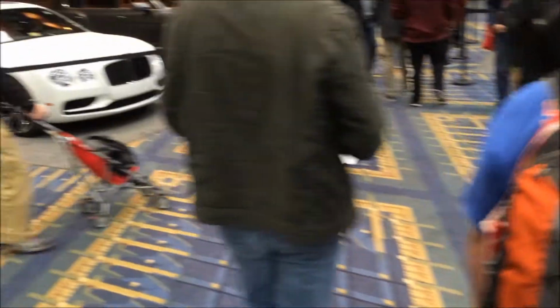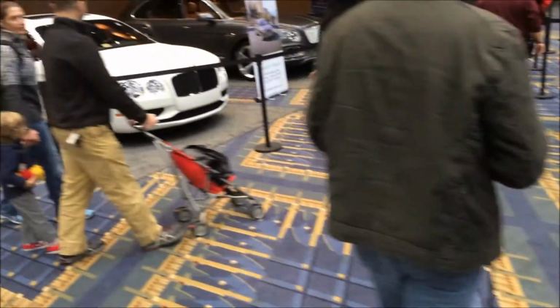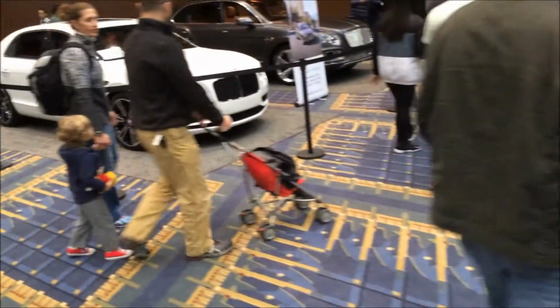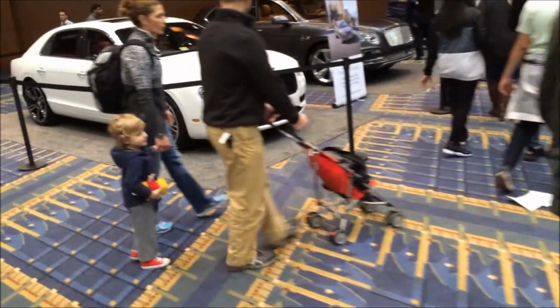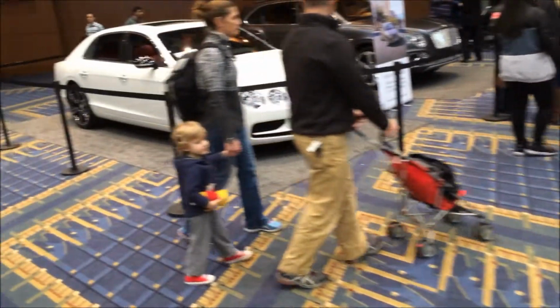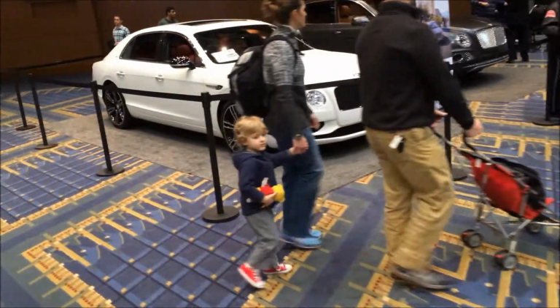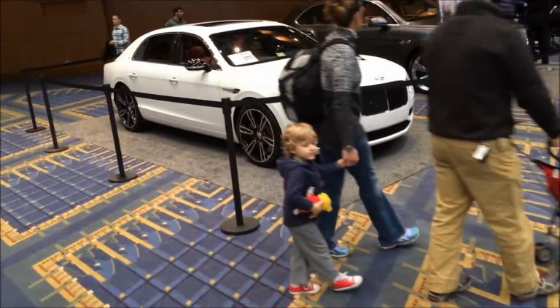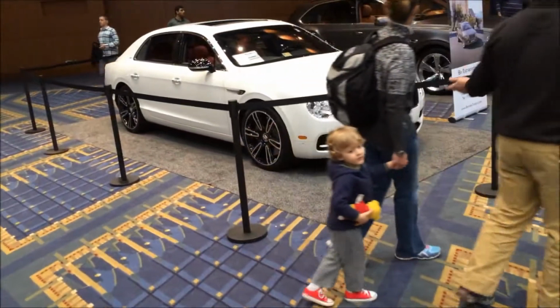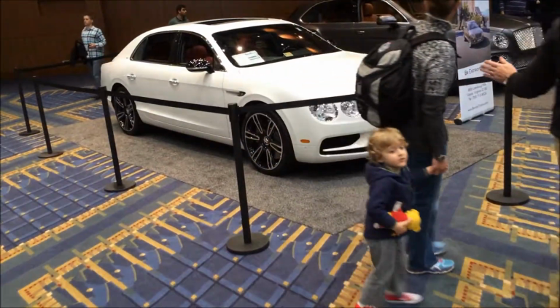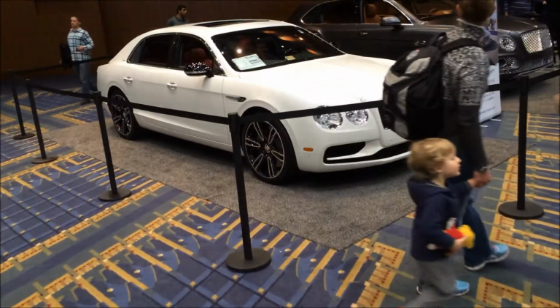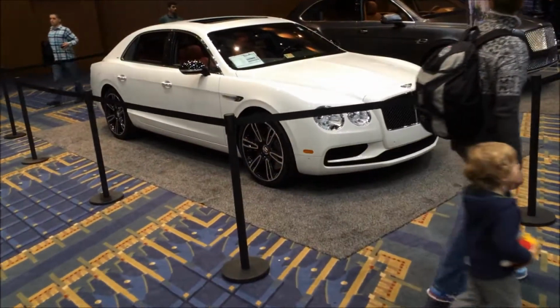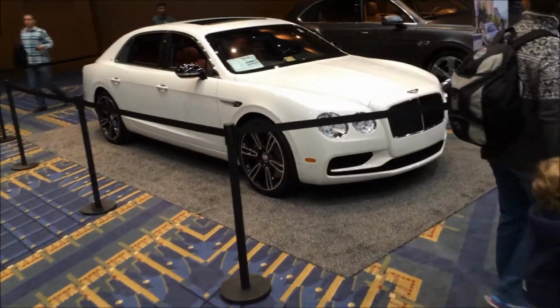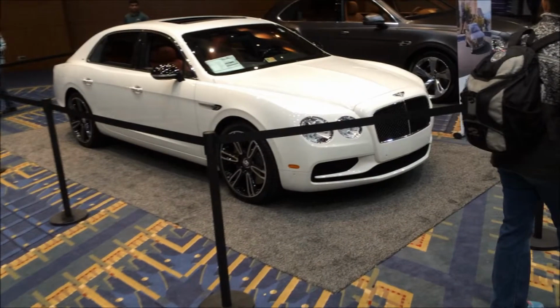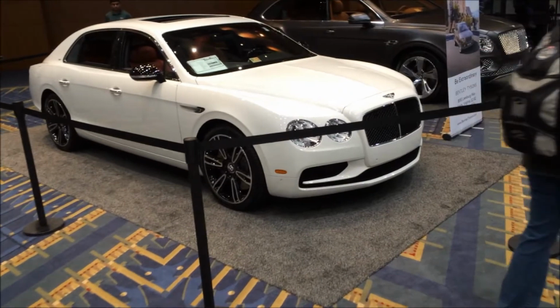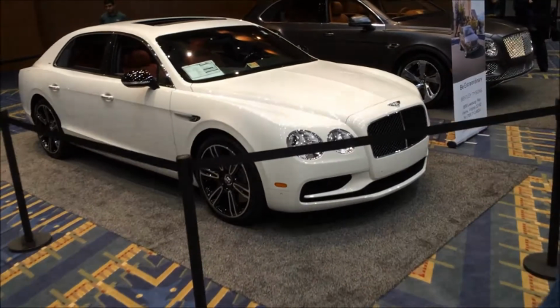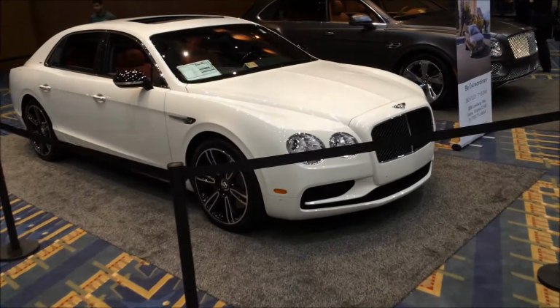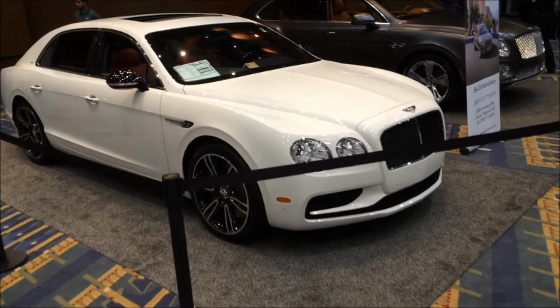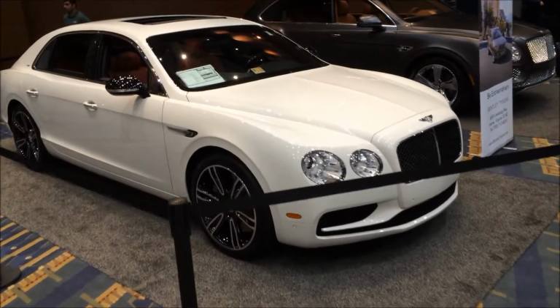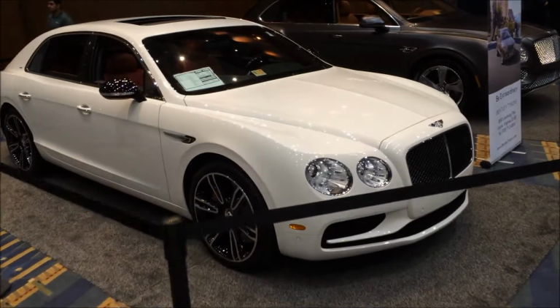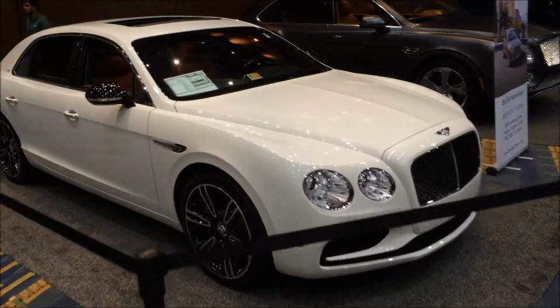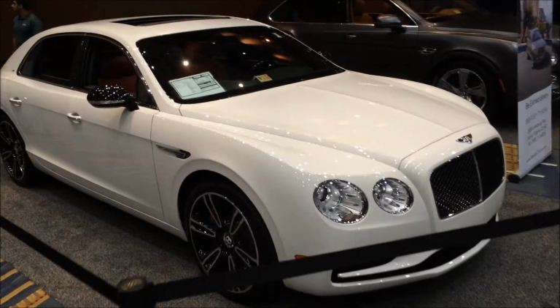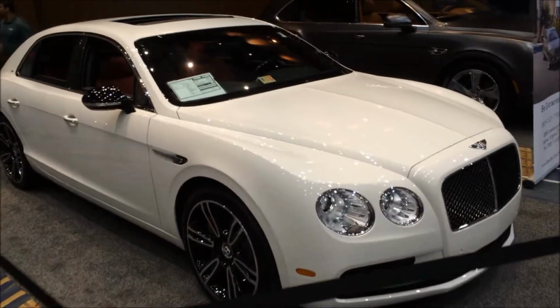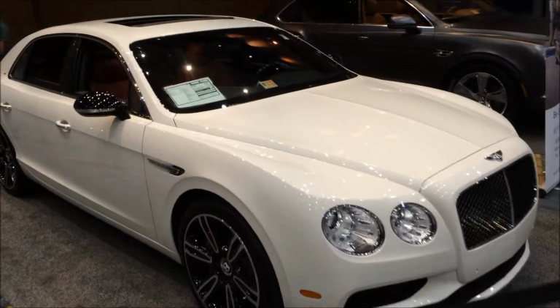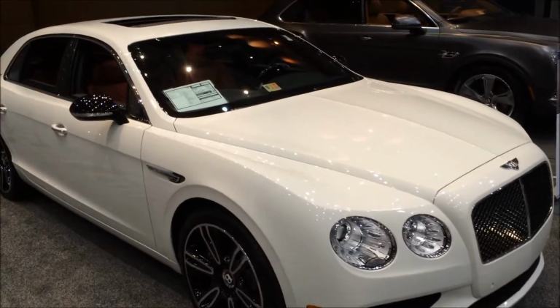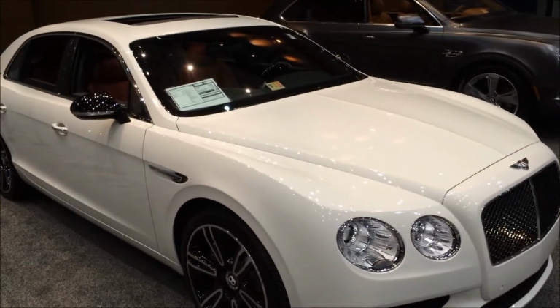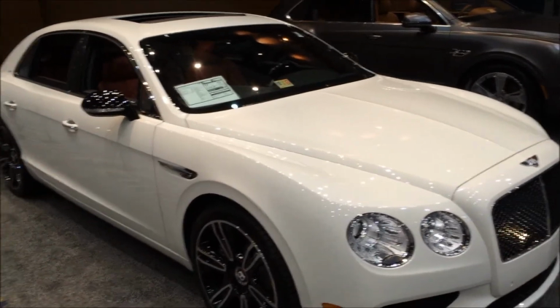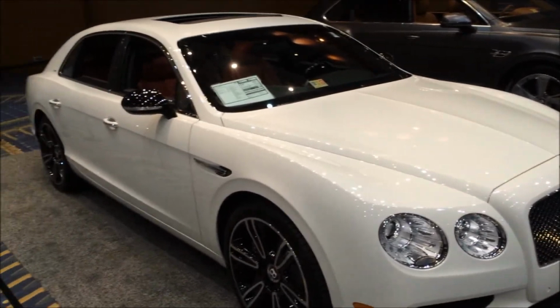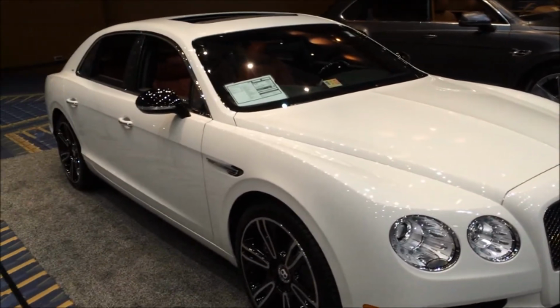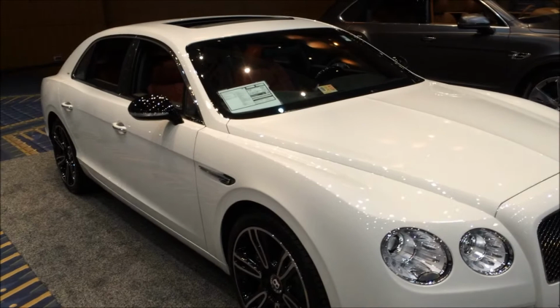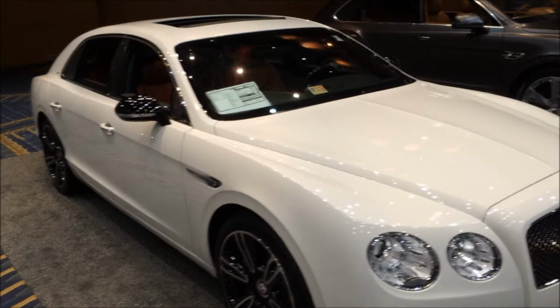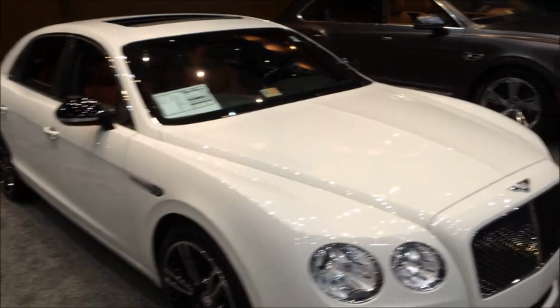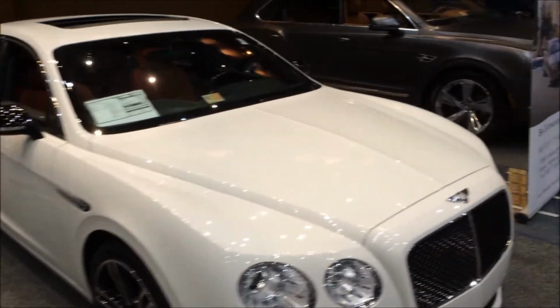Some Bentleys. Bentley today — Bentley HUD.